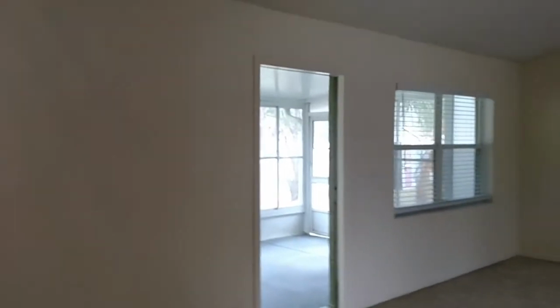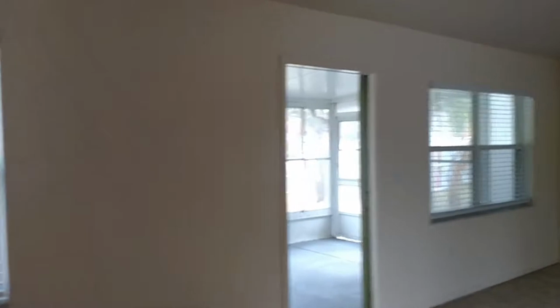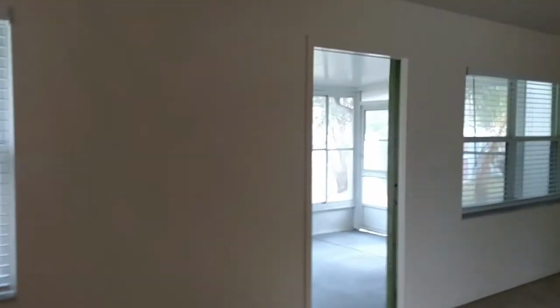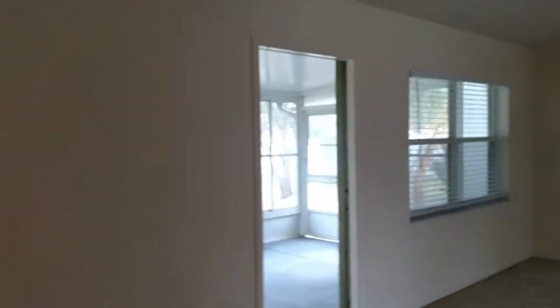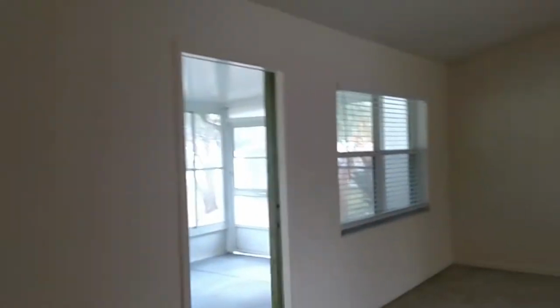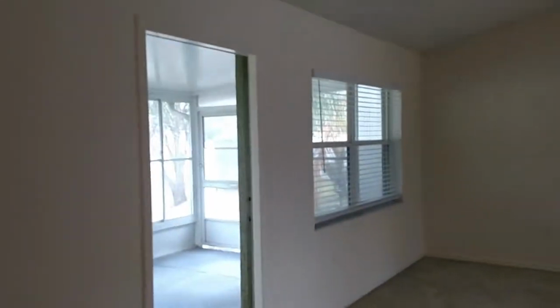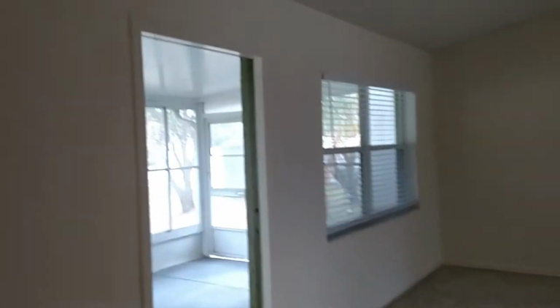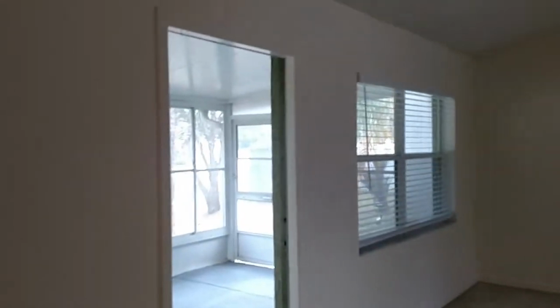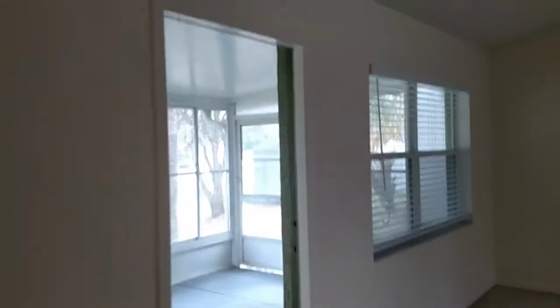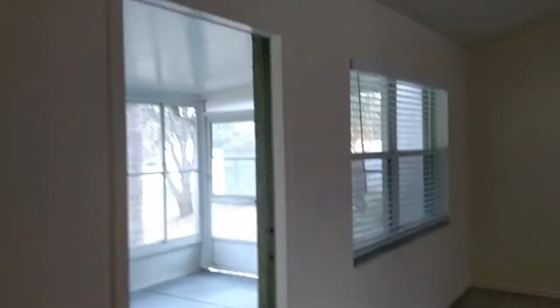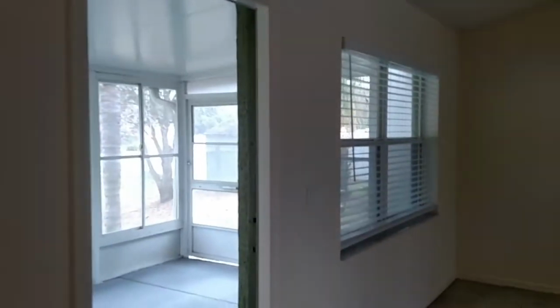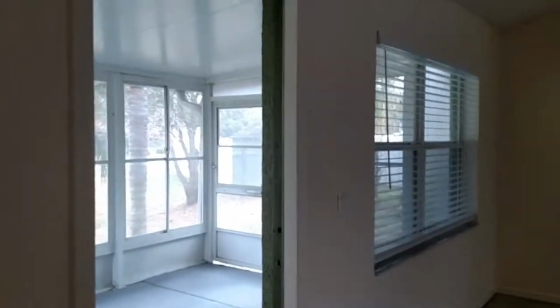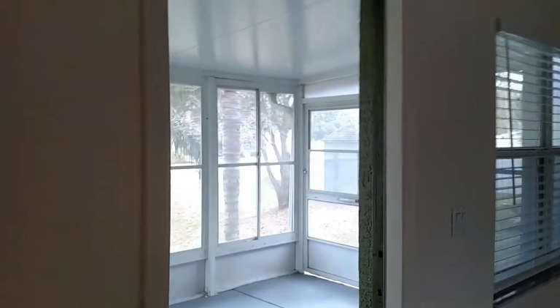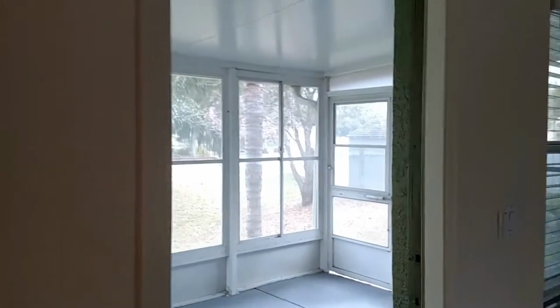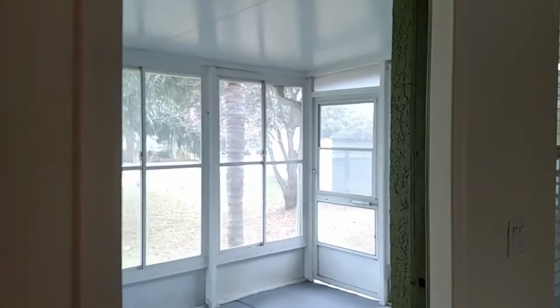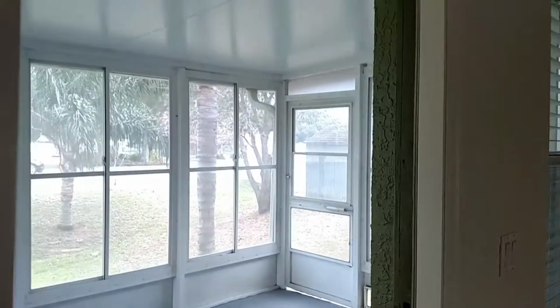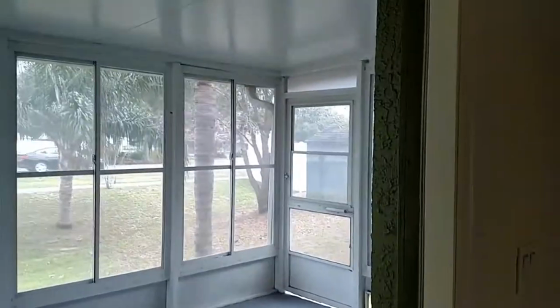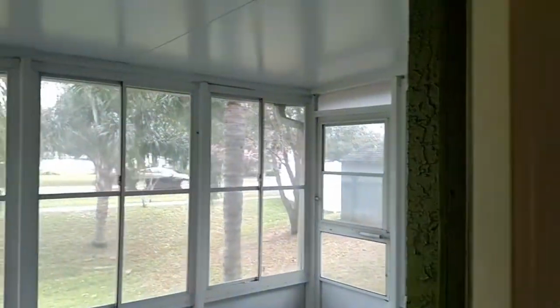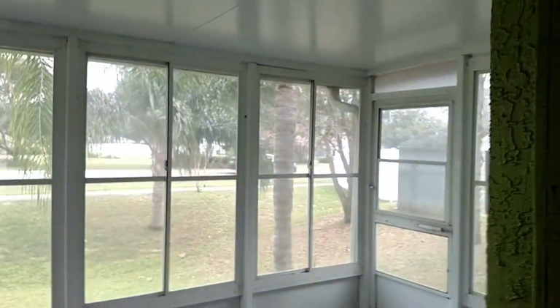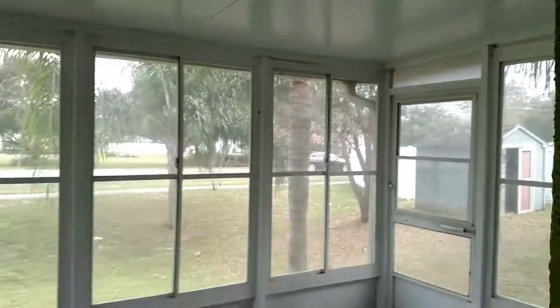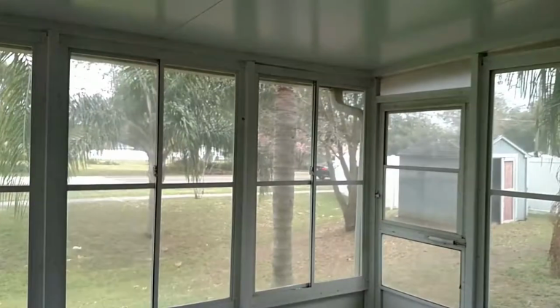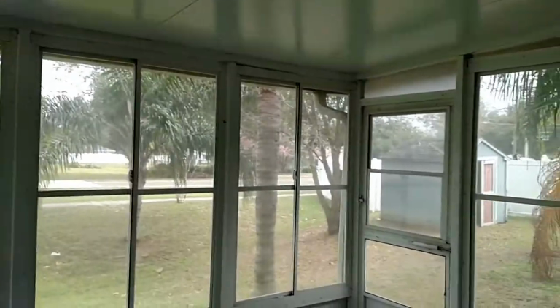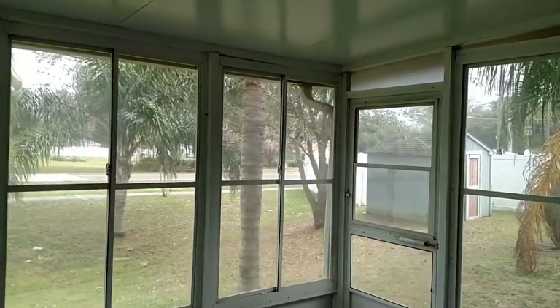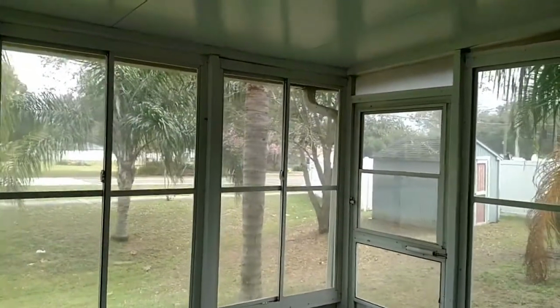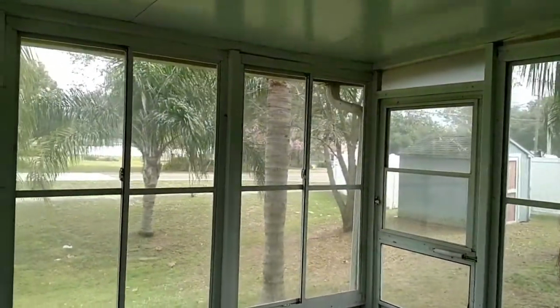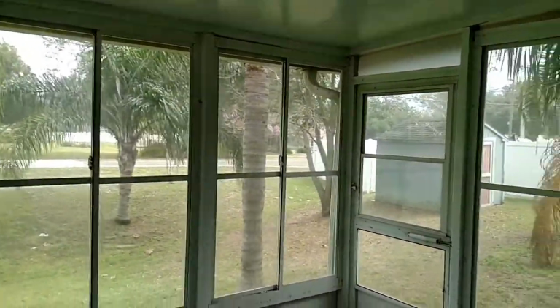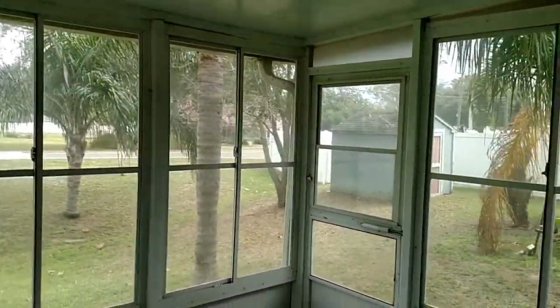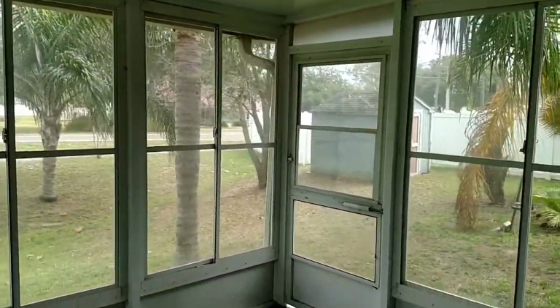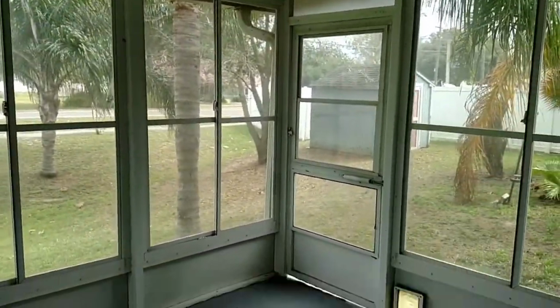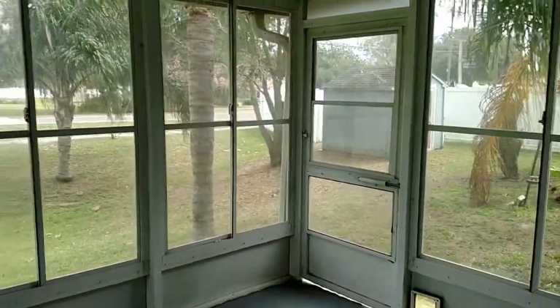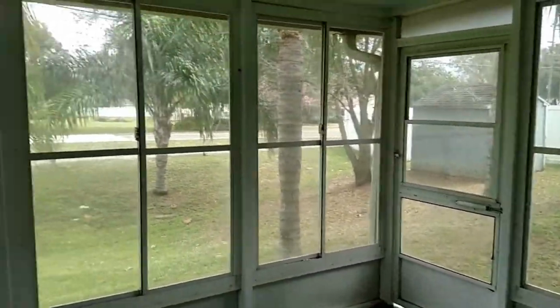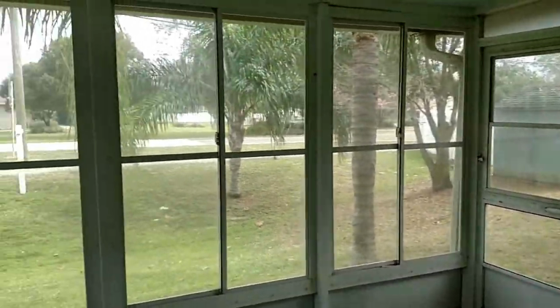We go back over here through the living area to a nice lanai — a nice little three-season lanai.